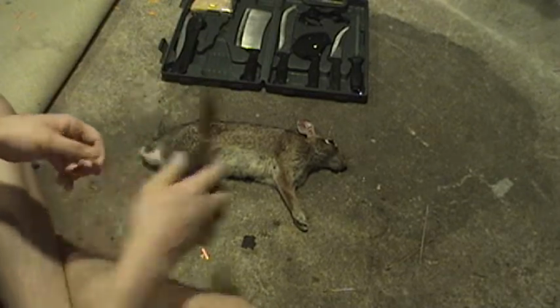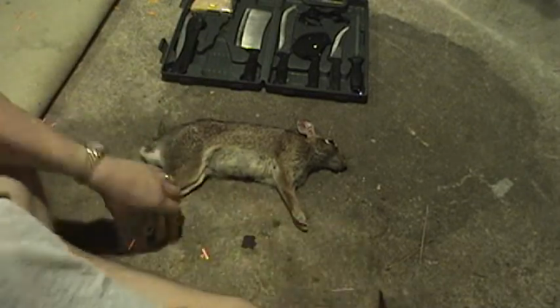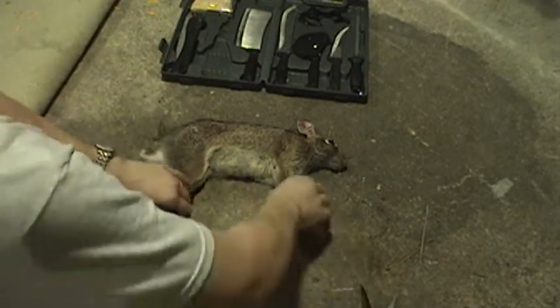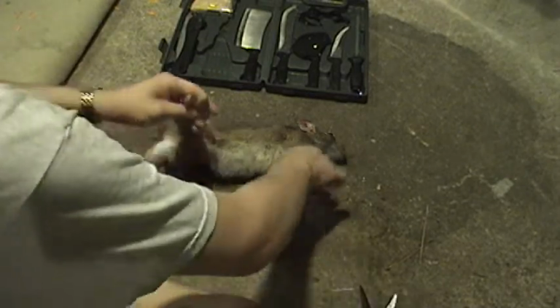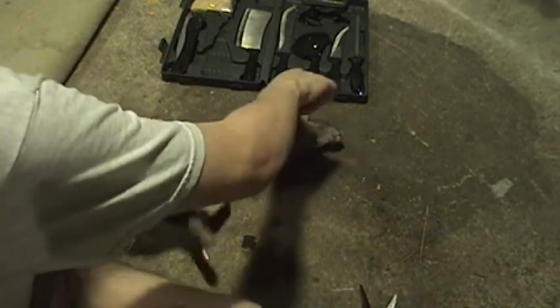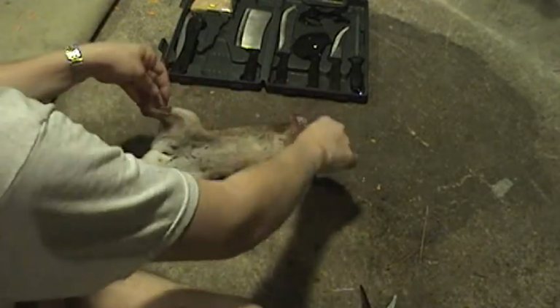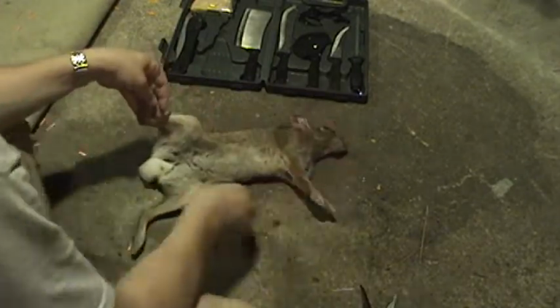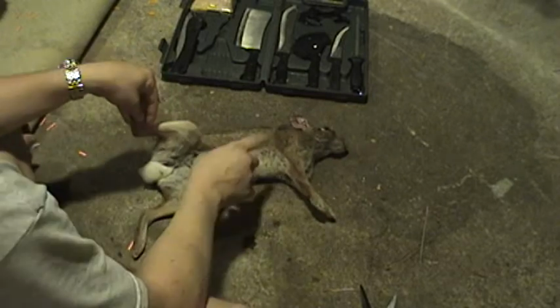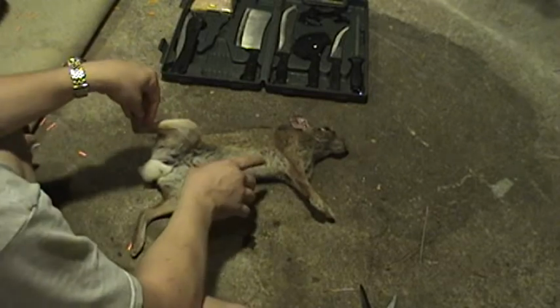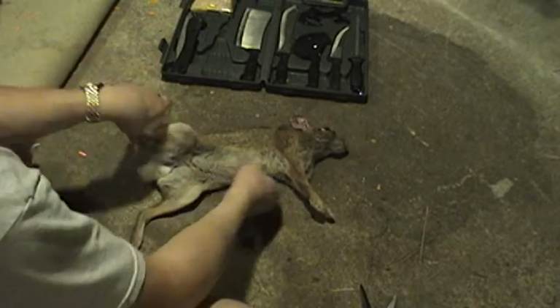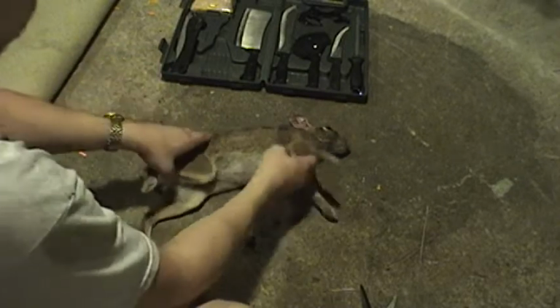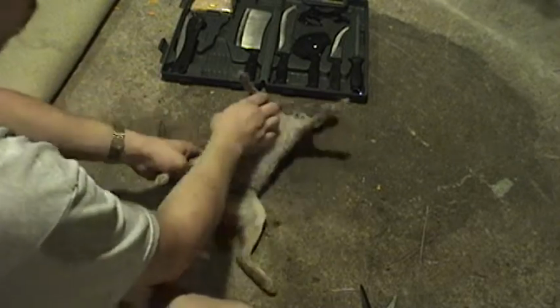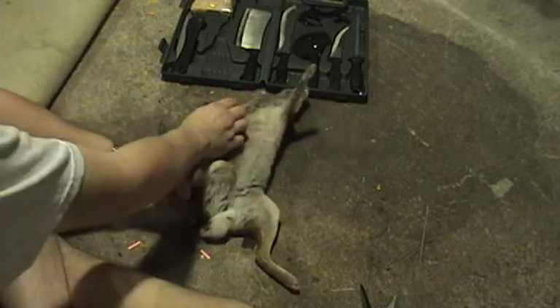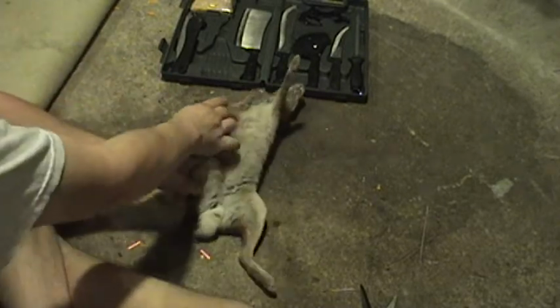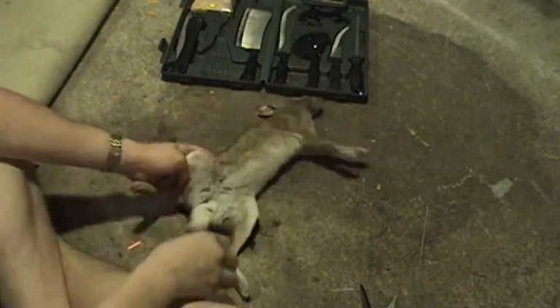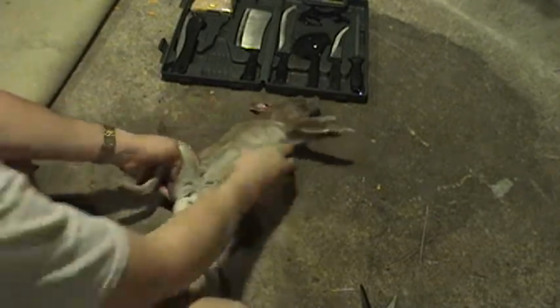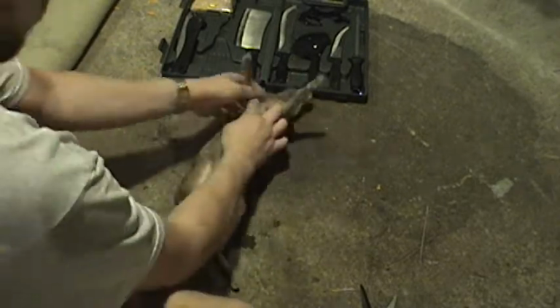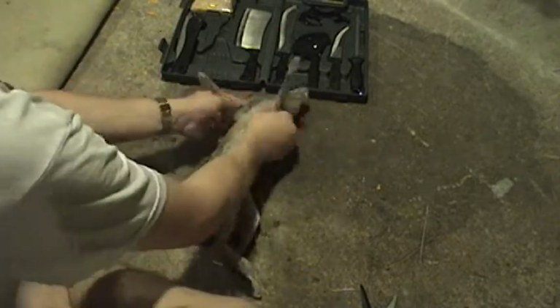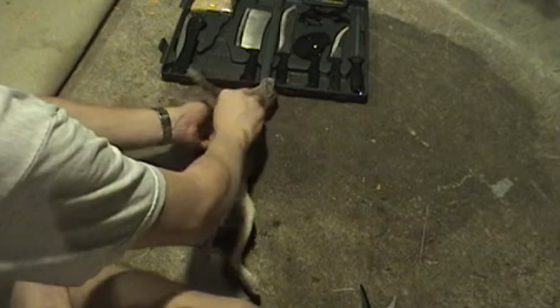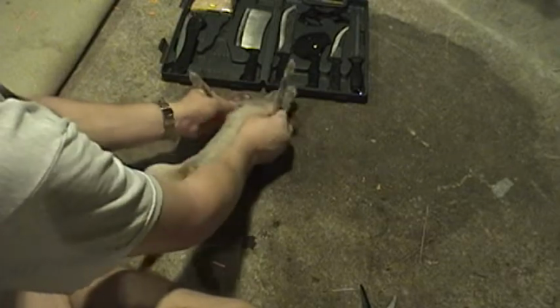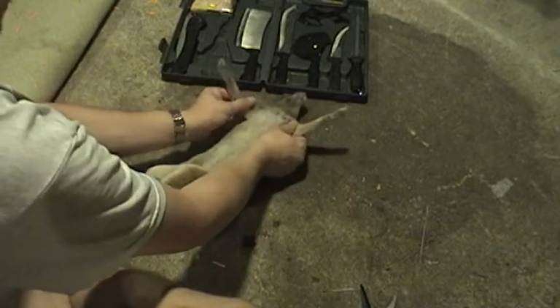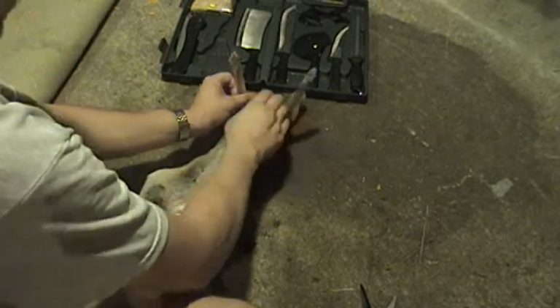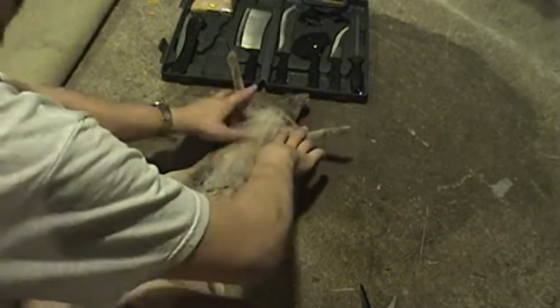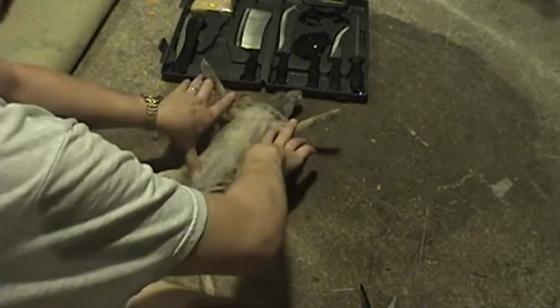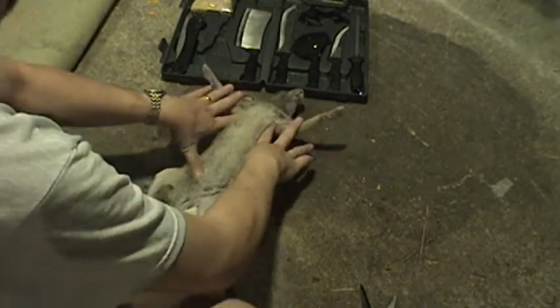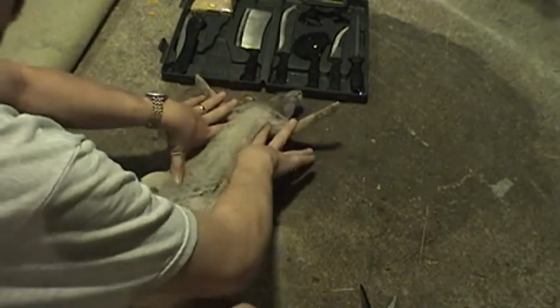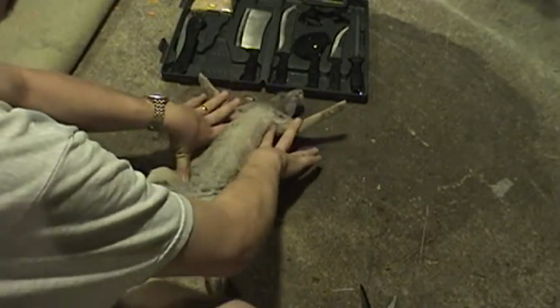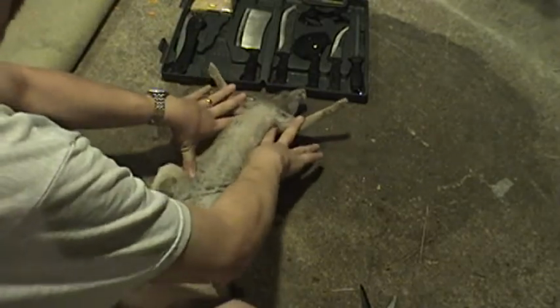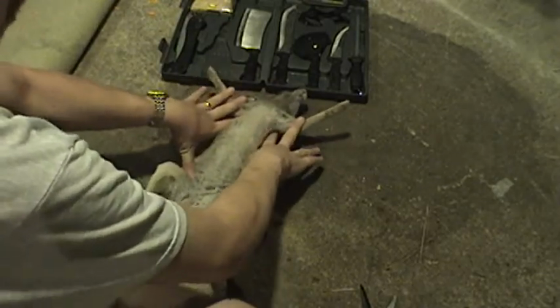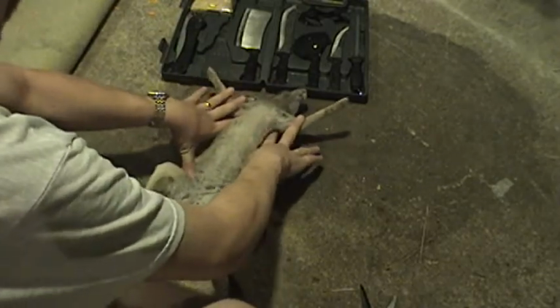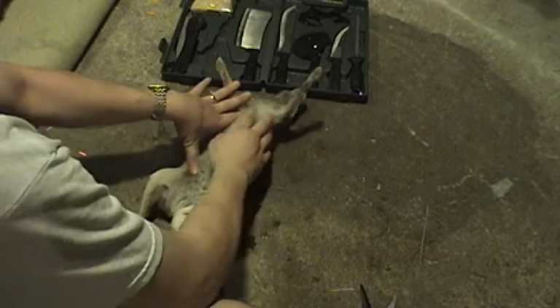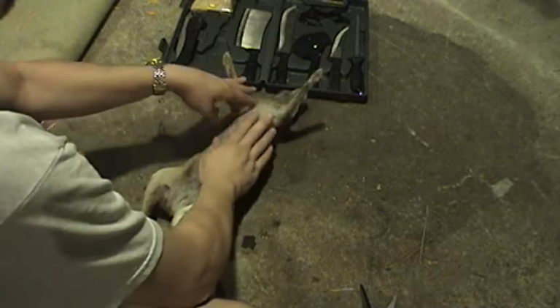I've always found the best way to do this is to gut them first and then skin them. You spread the rabbit, put them on his back, and don't be afraid to touch them. The warmer they are when you skin them, the easier this is.